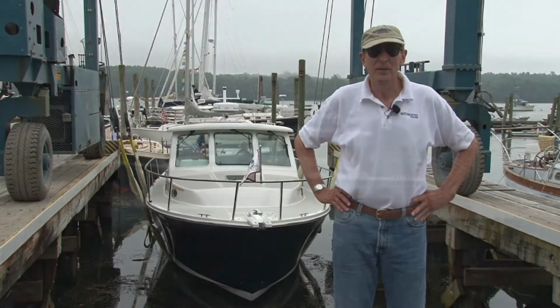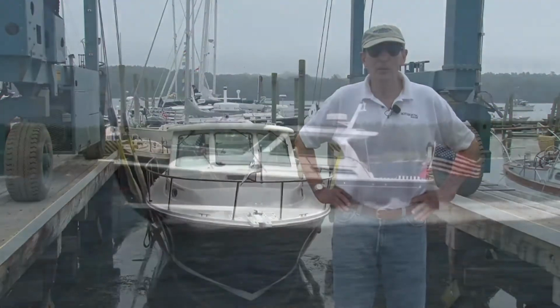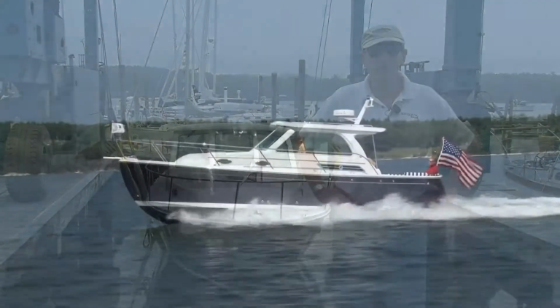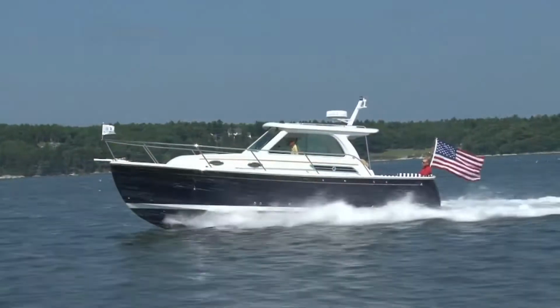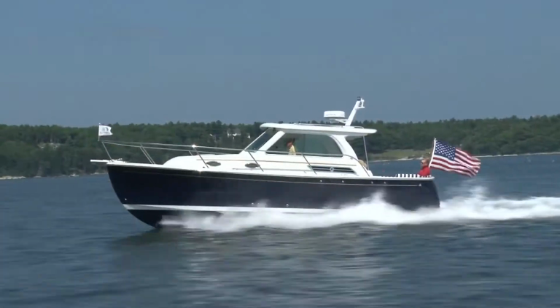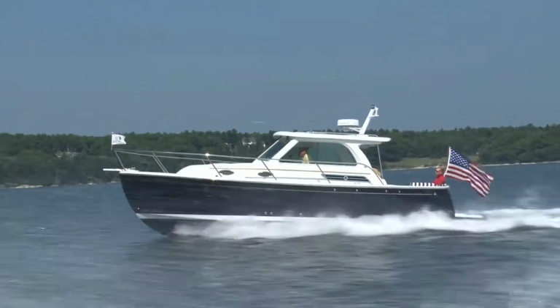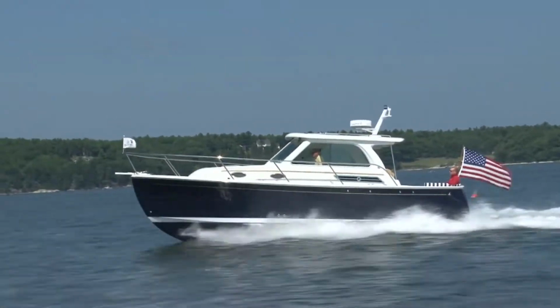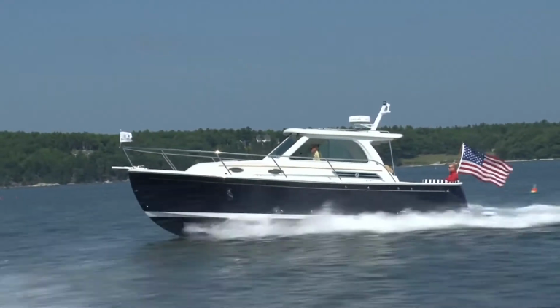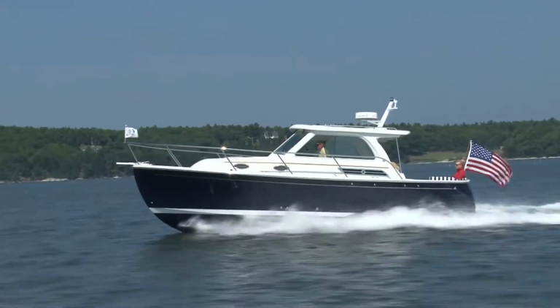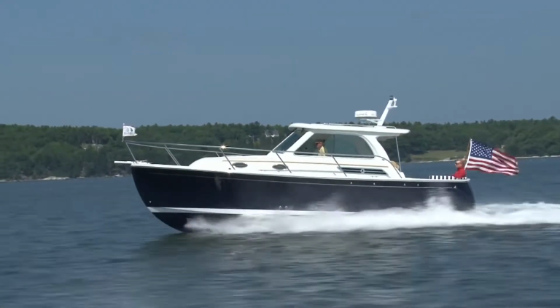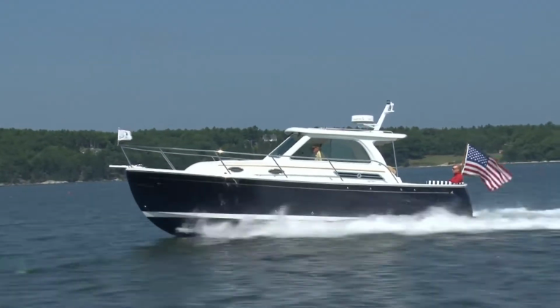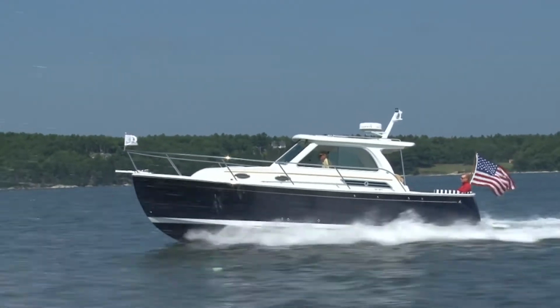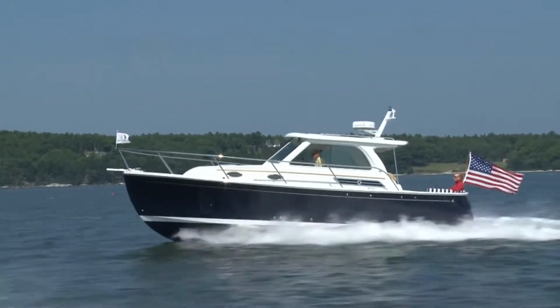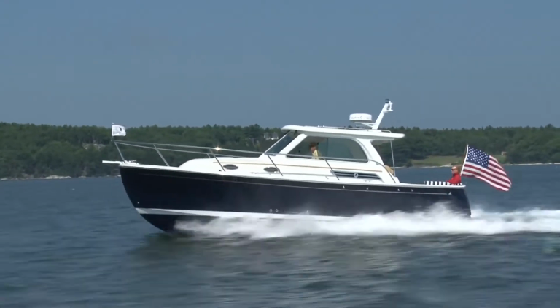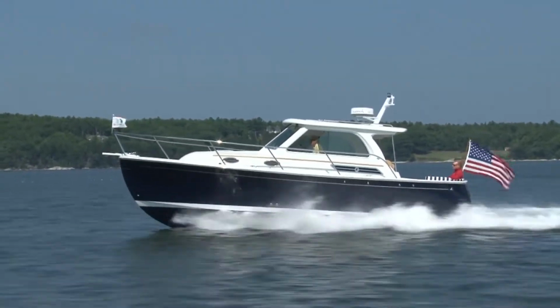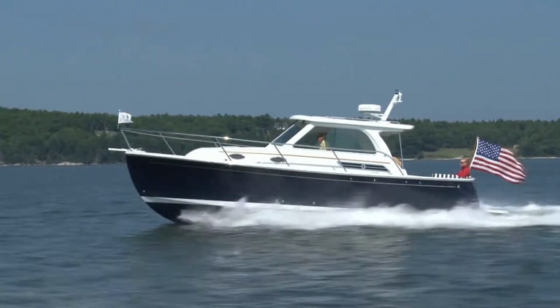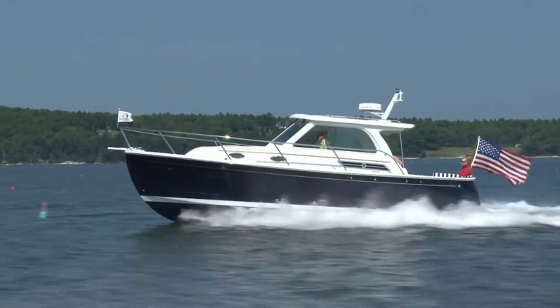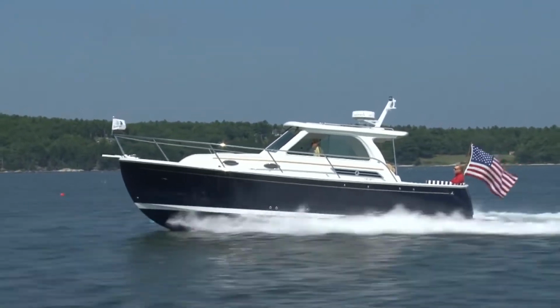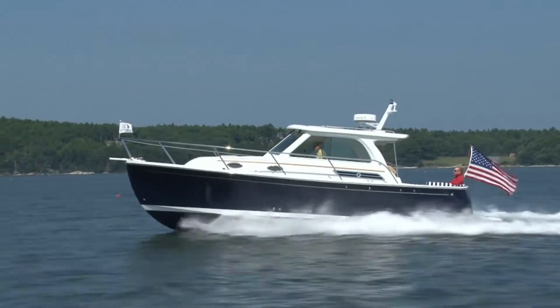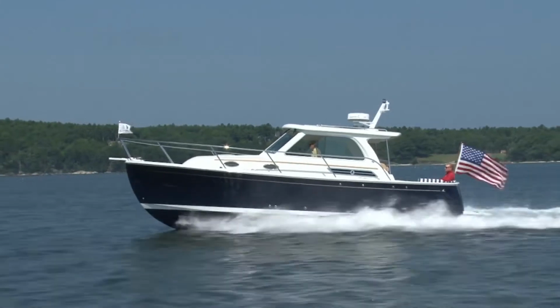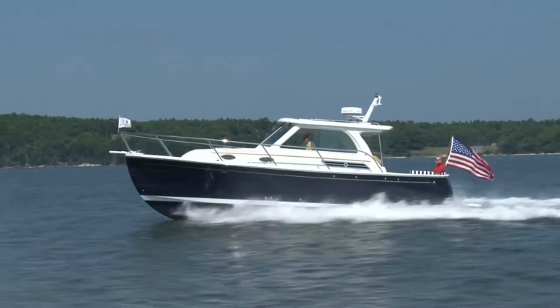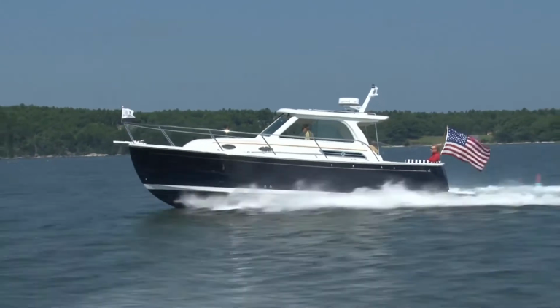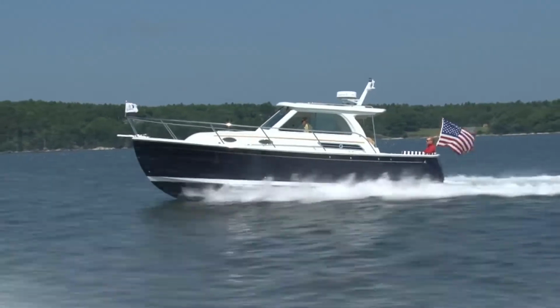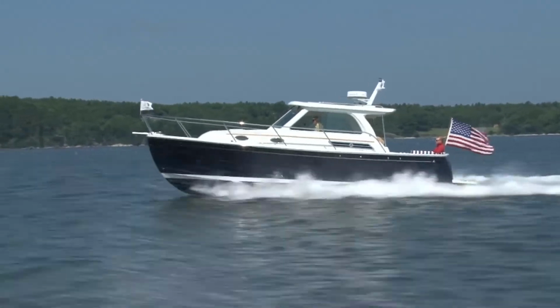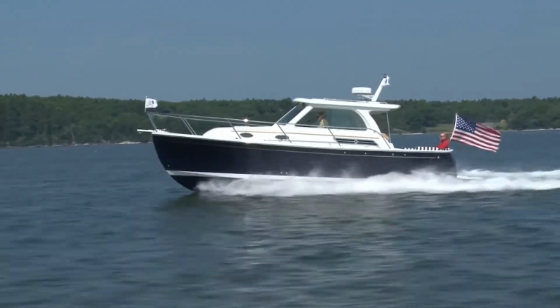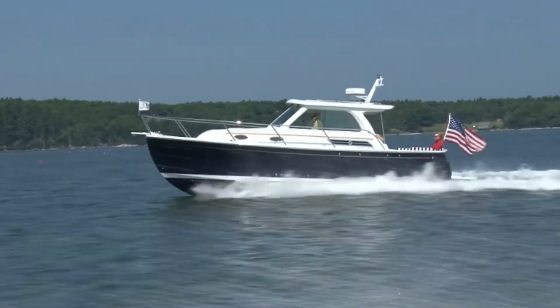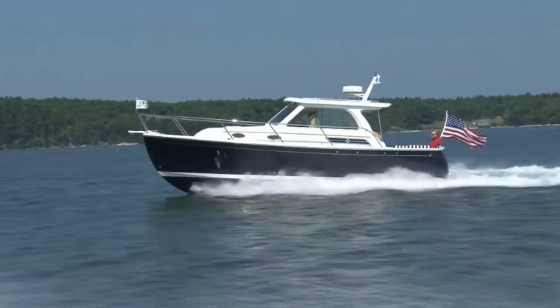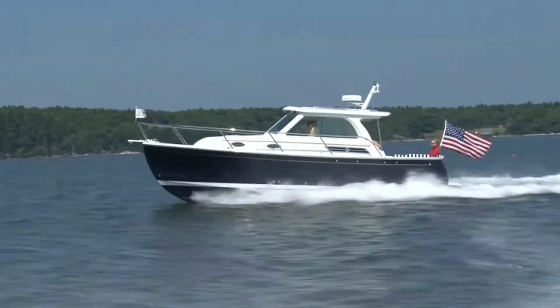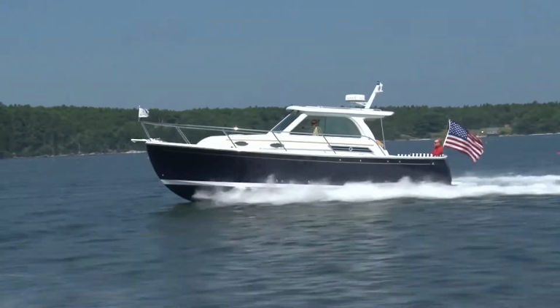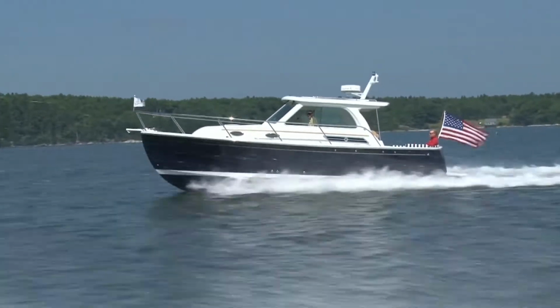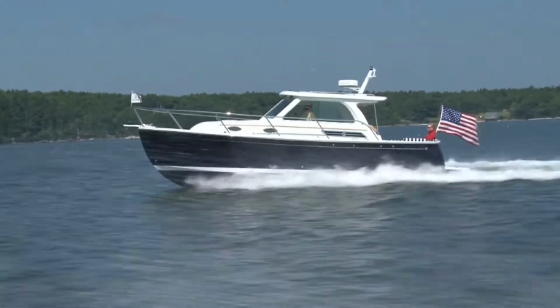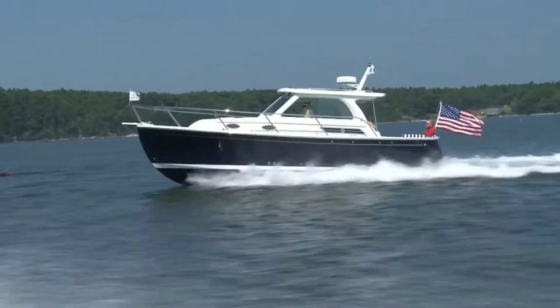The 315 horsepower Yanmar diesel performs very well. We were cruising in the low 20s with terrific fuel economy.